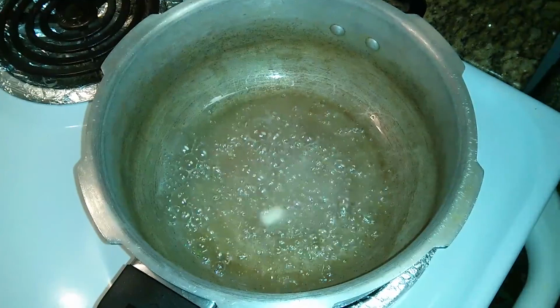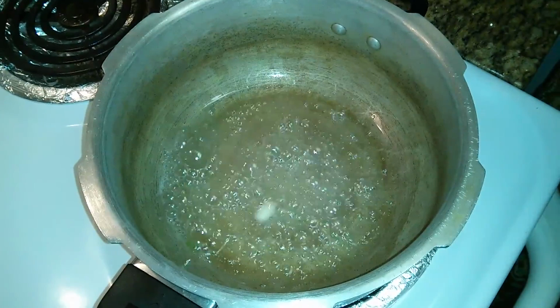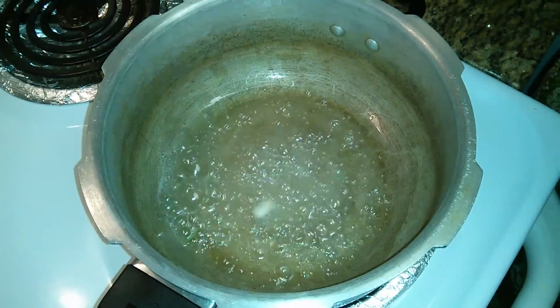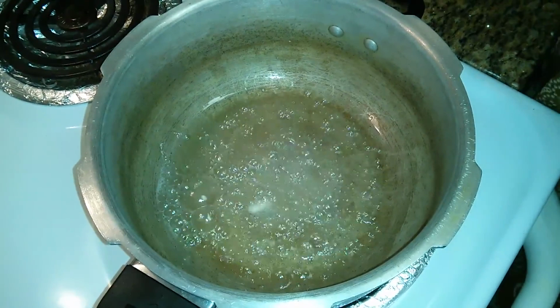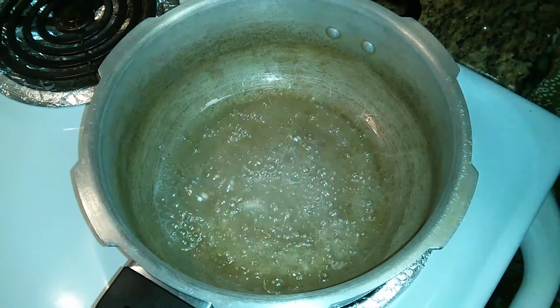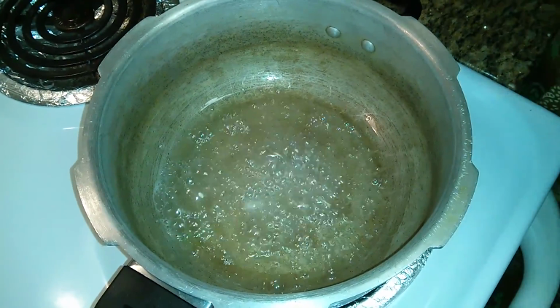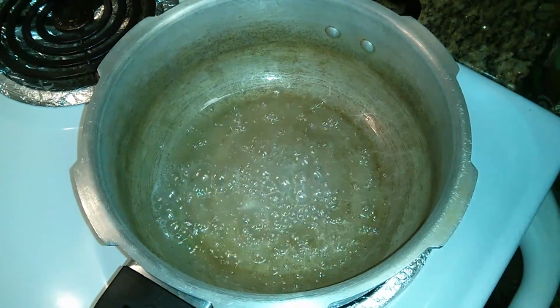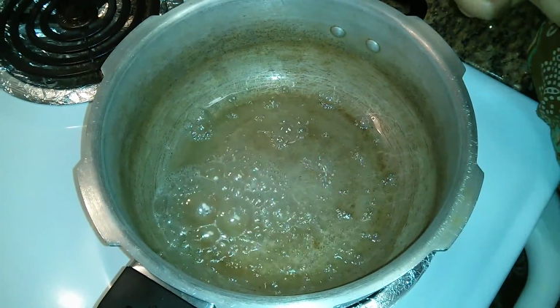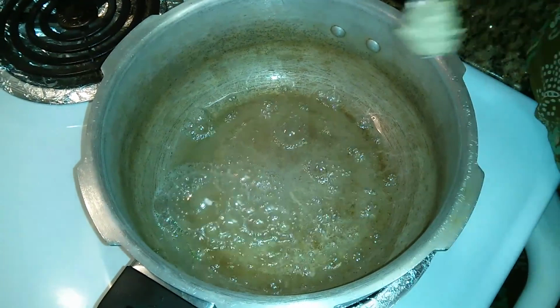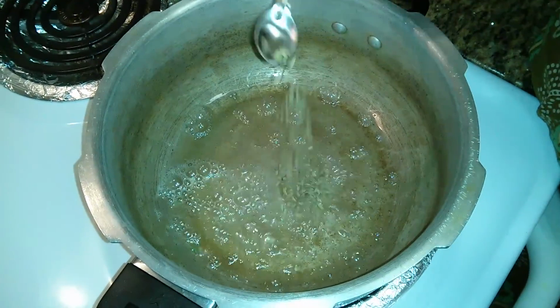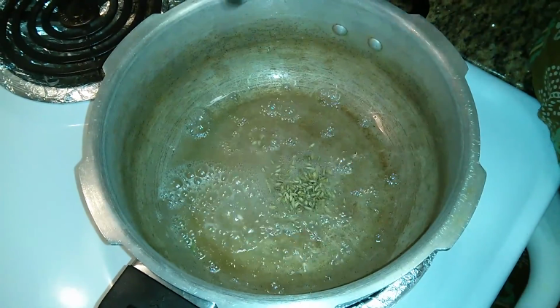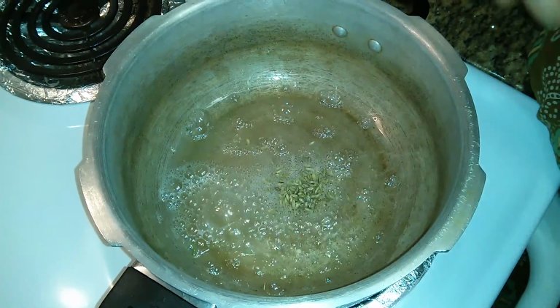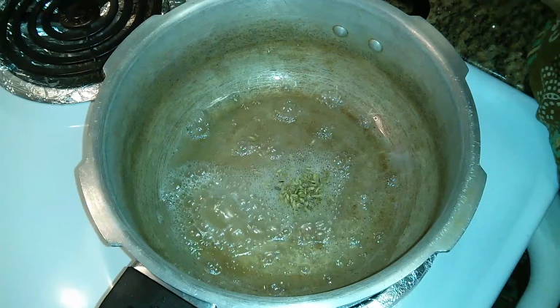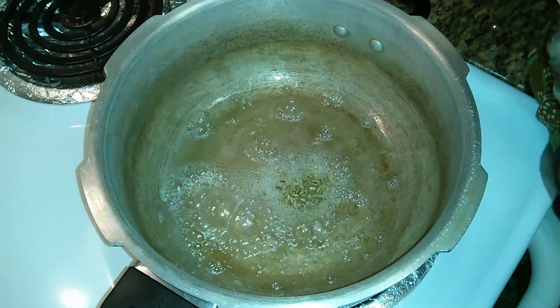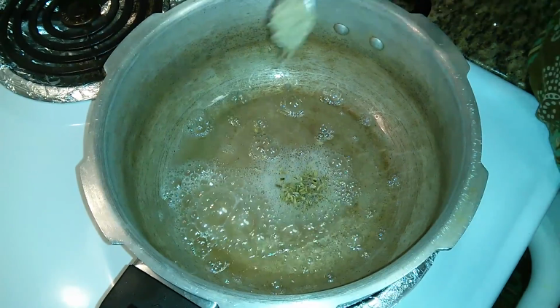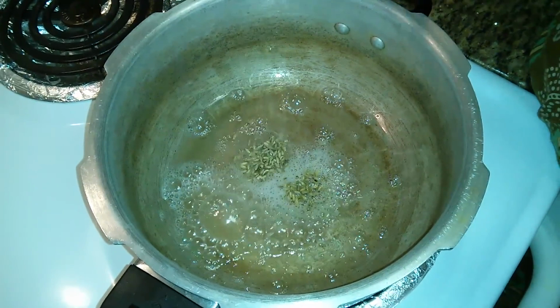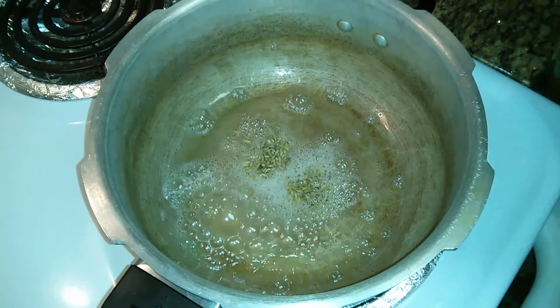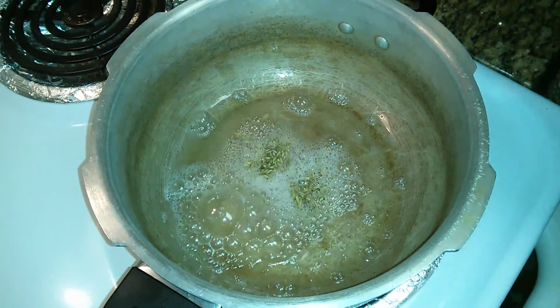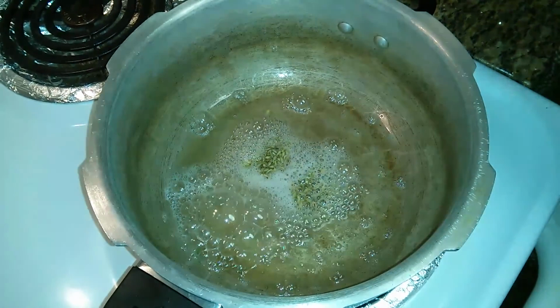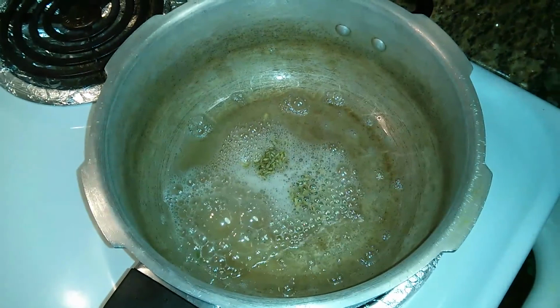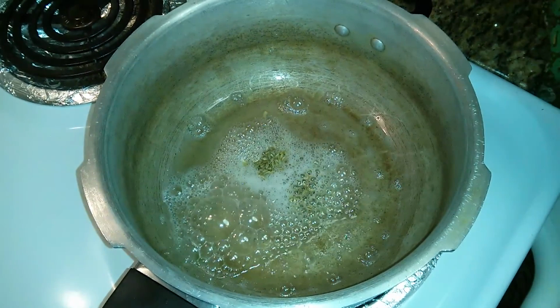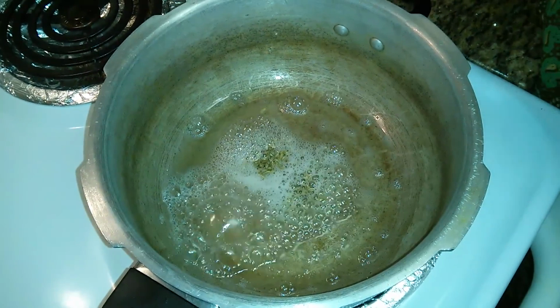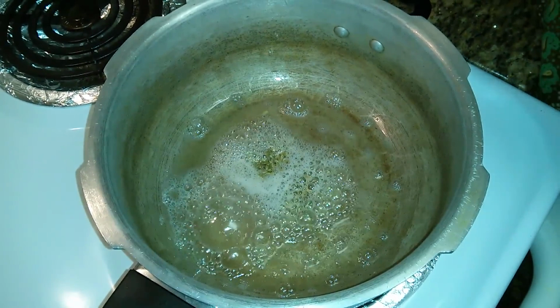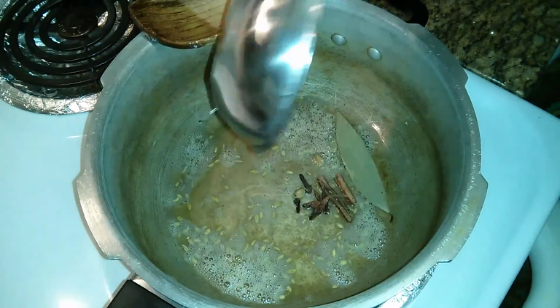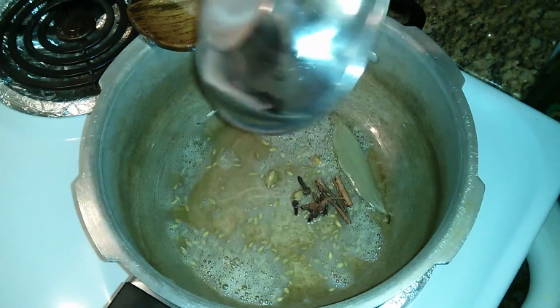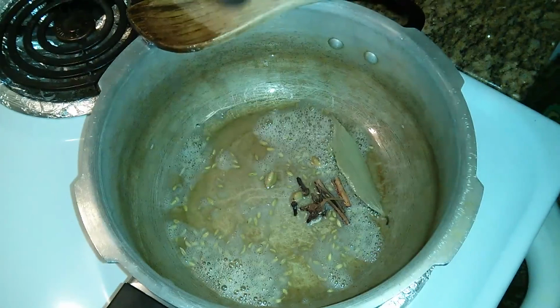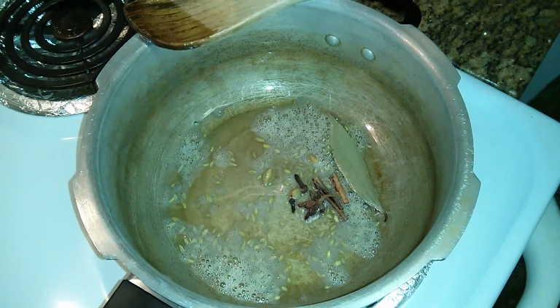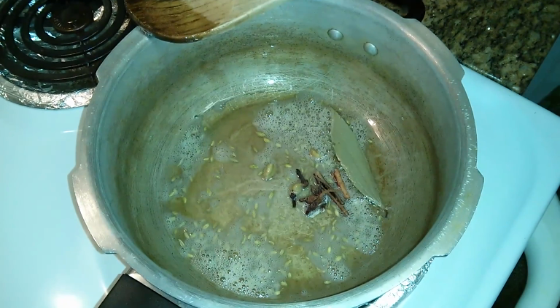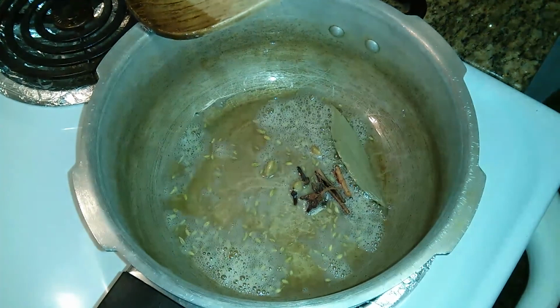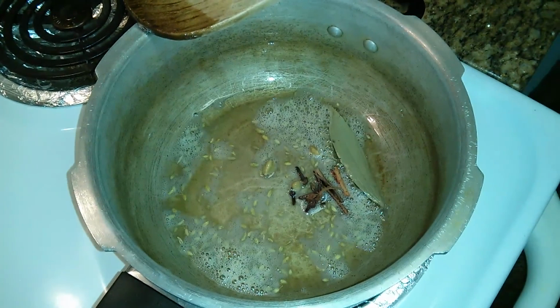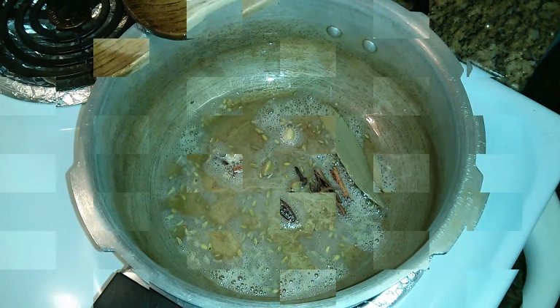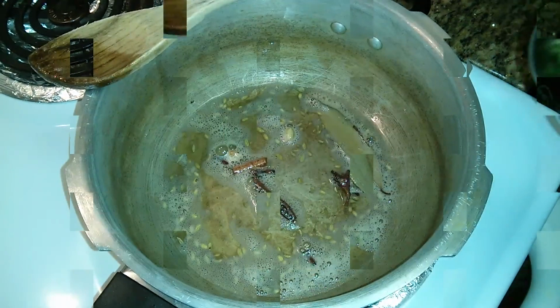We'll wait for the butter to melt. Once the butter has melted, we'll add about 1 teaspoon of fennel seeds — I forgot to mention this in the list of ingredients, this is just optional. Now it's time to add the whole garam masala, that is the spices.